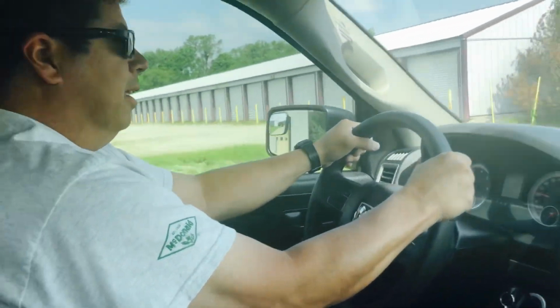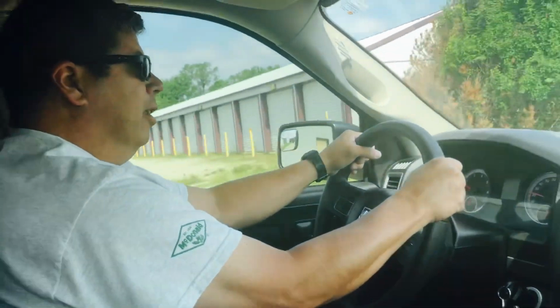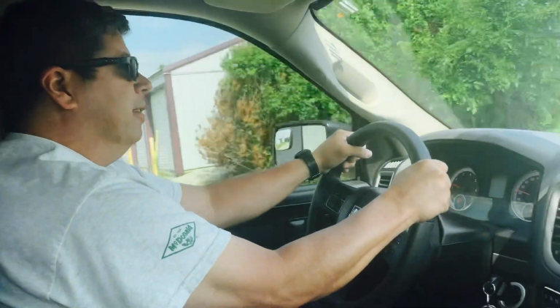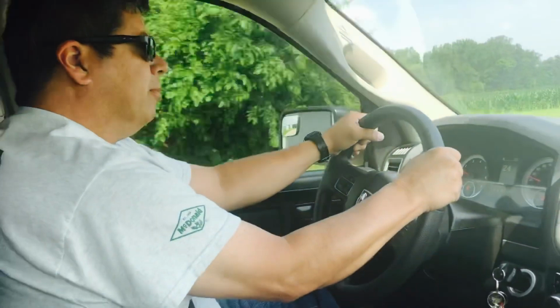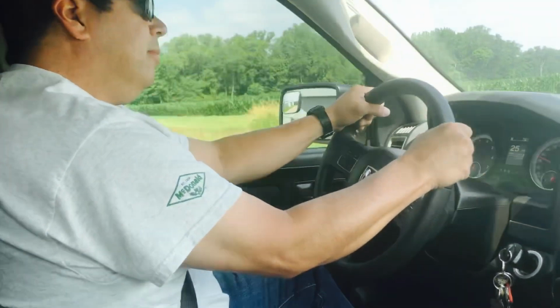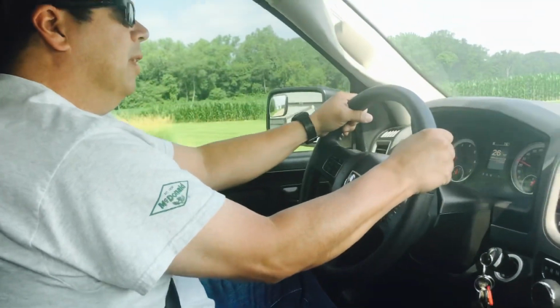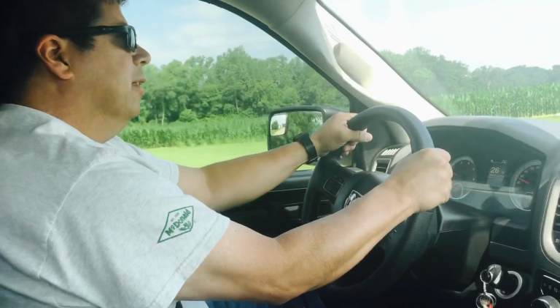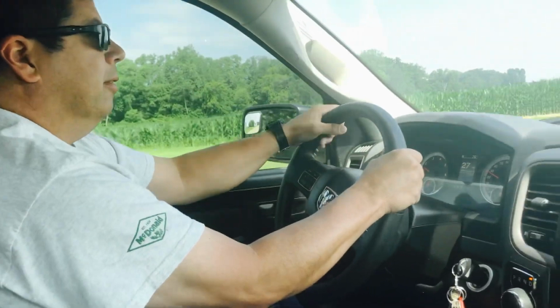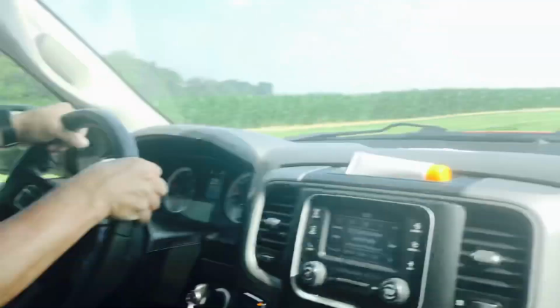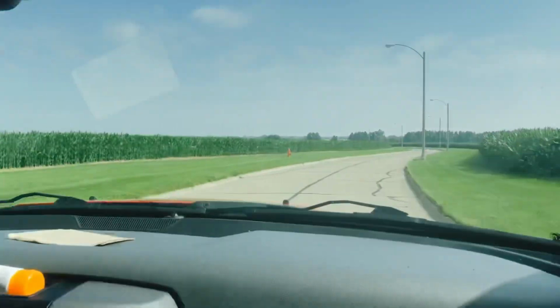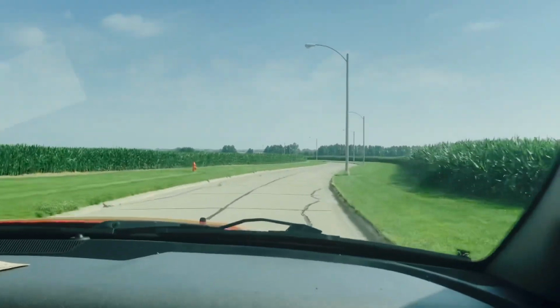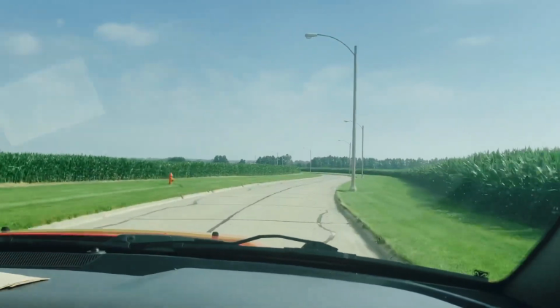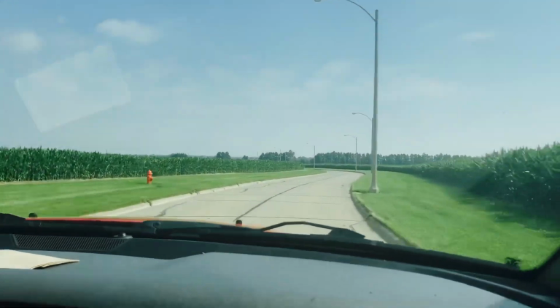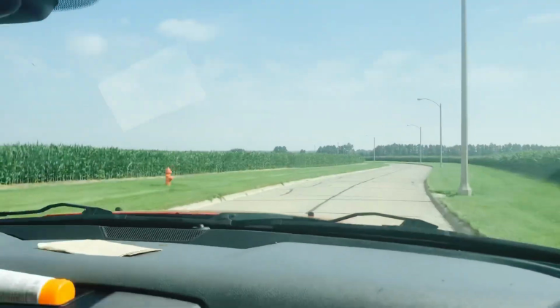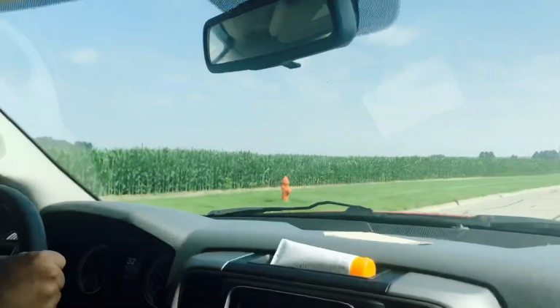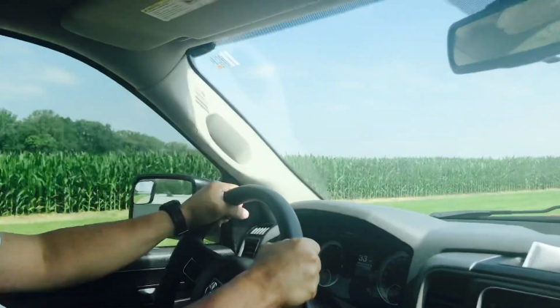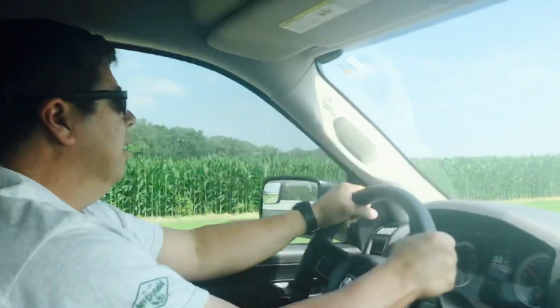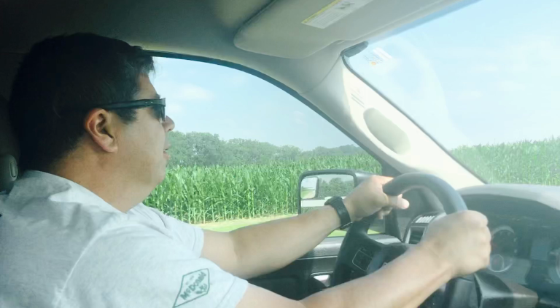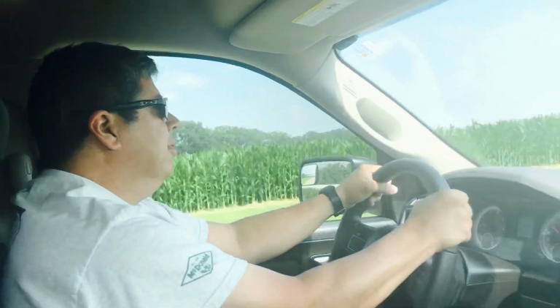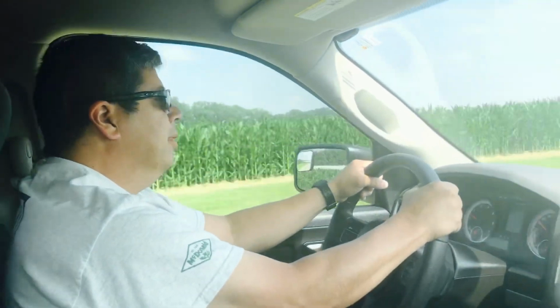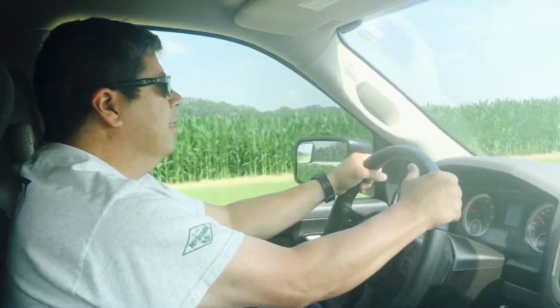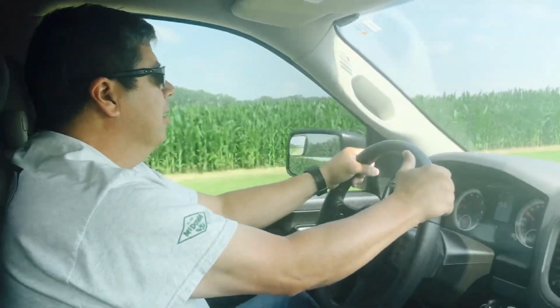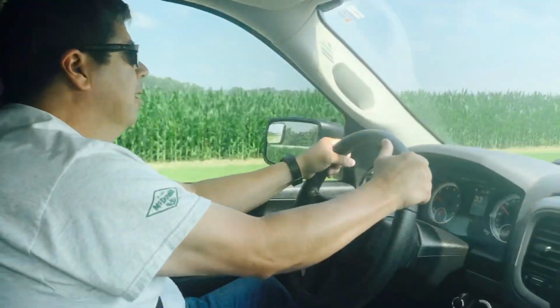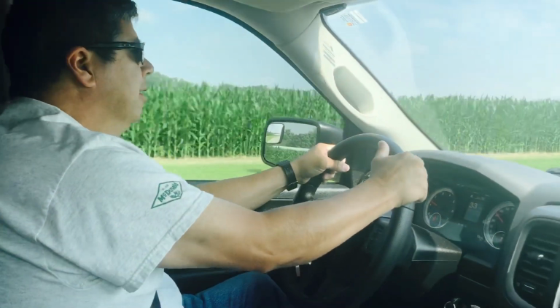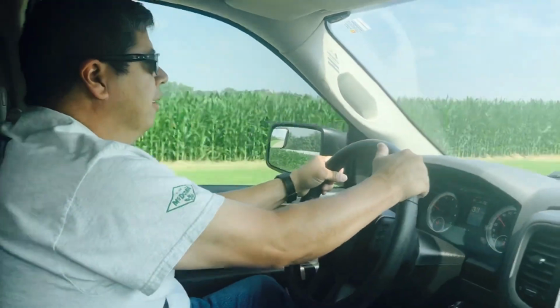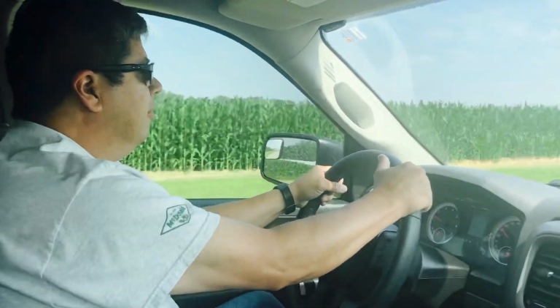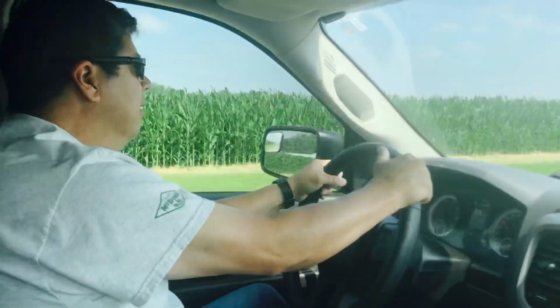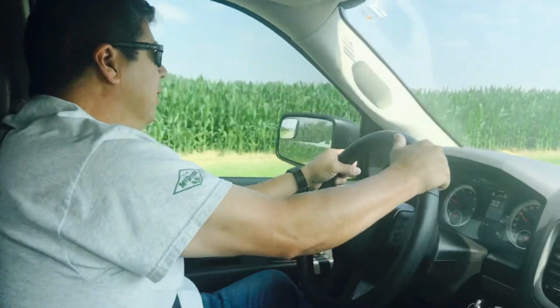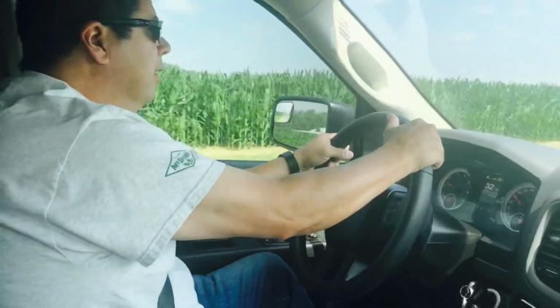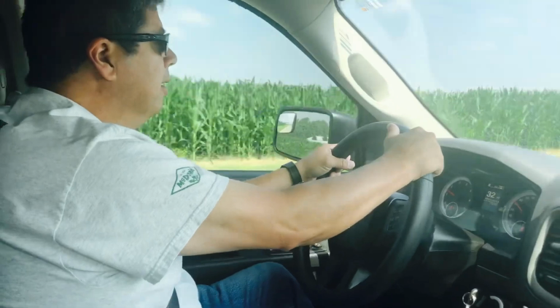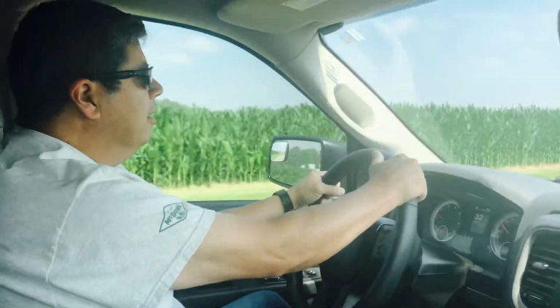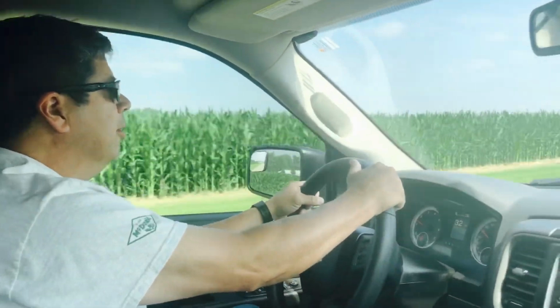That's all it is. So you're driving. Watch what you're doing. Look for anything that's going on in the road.